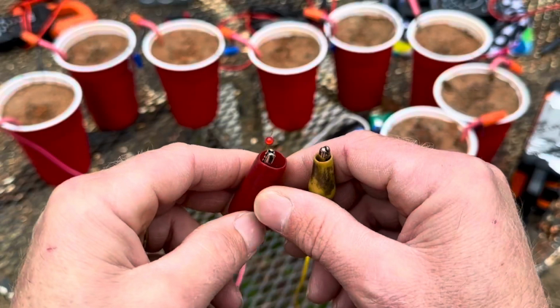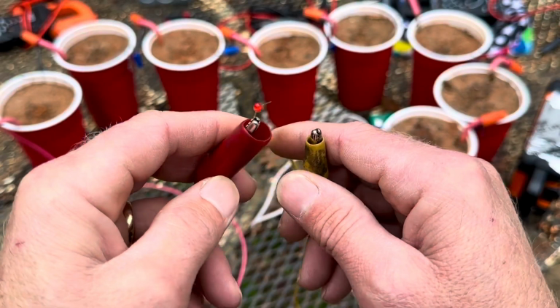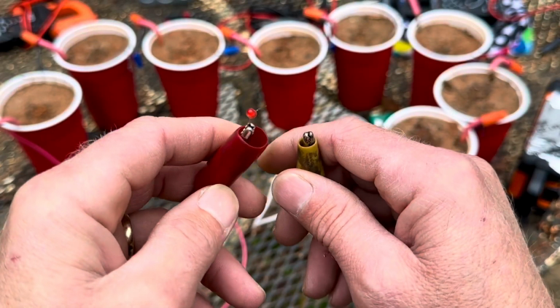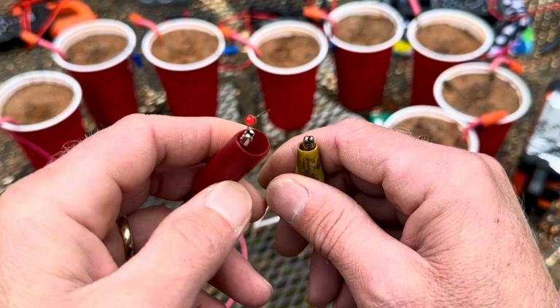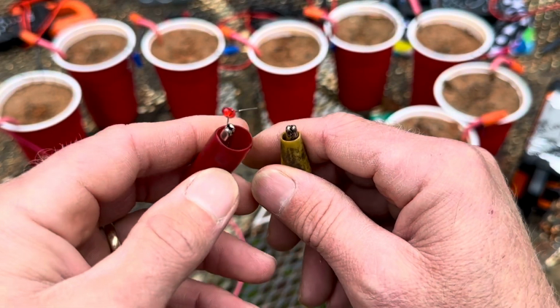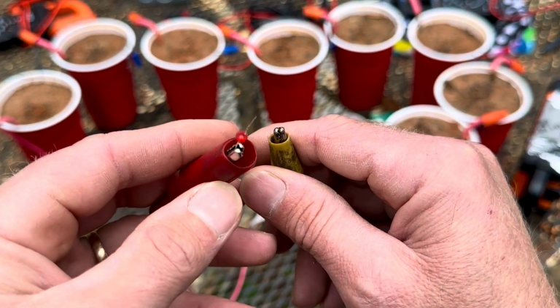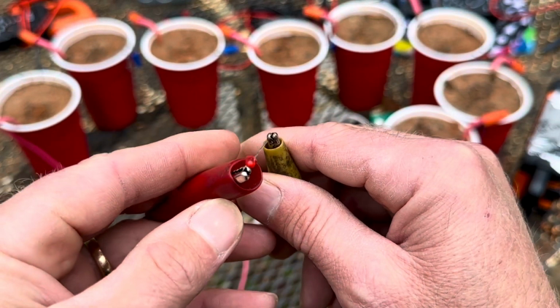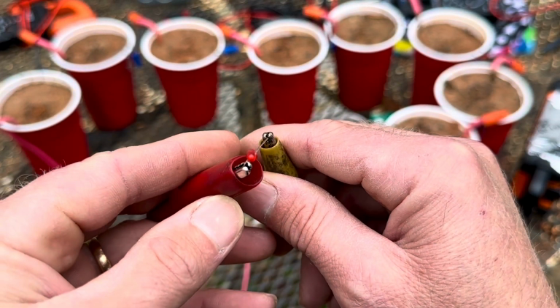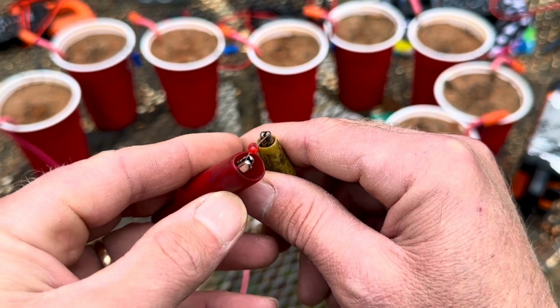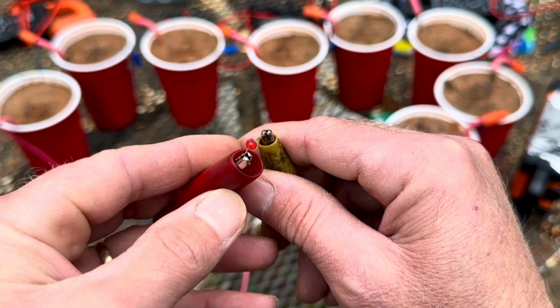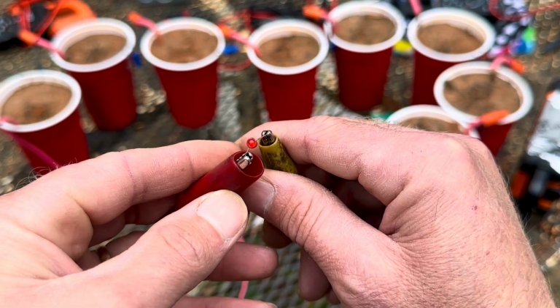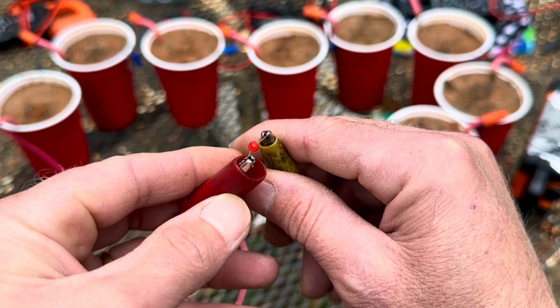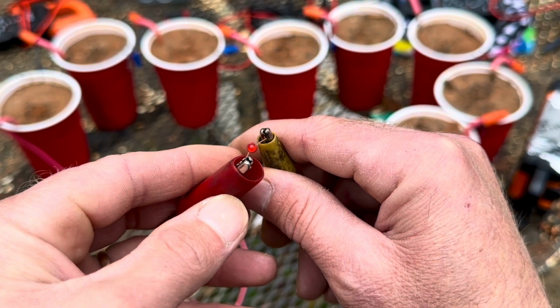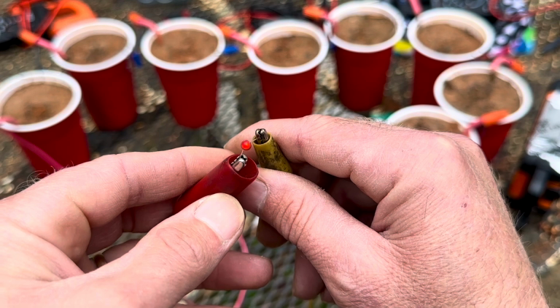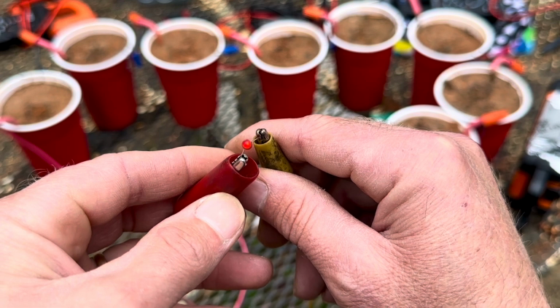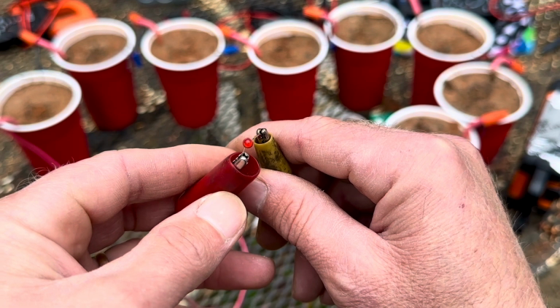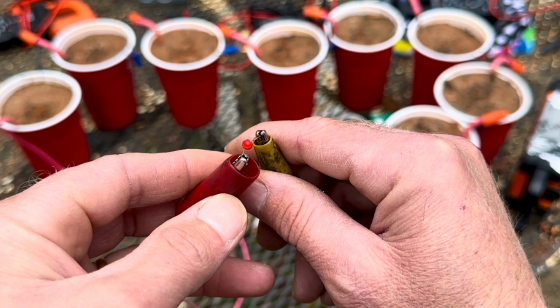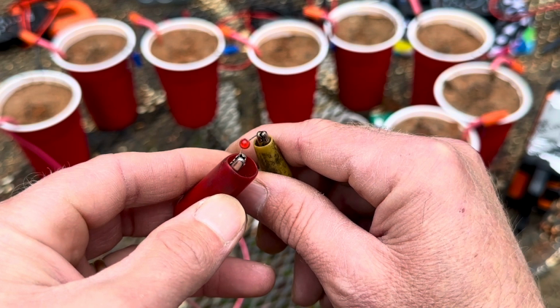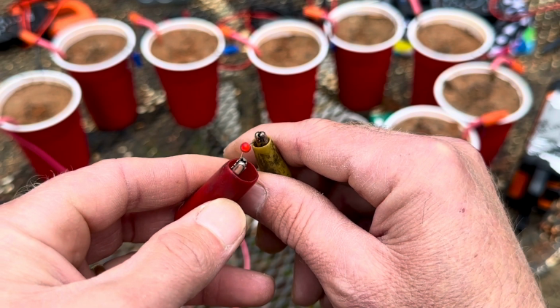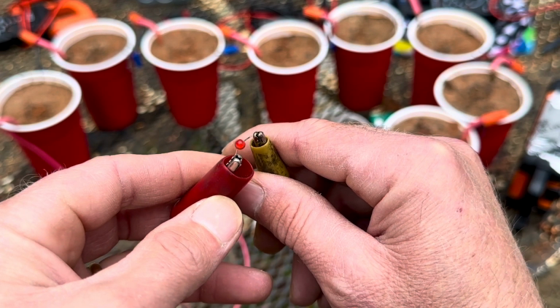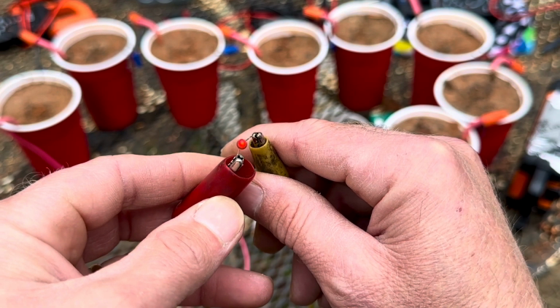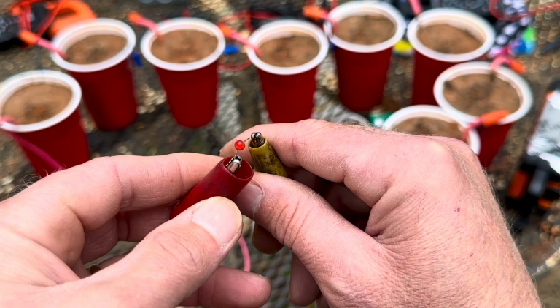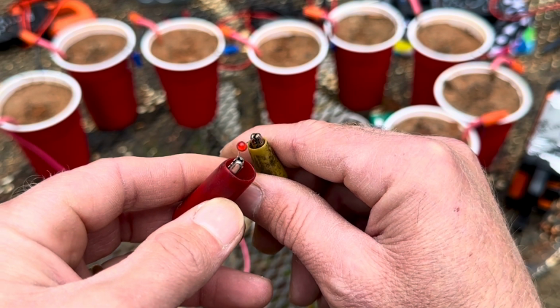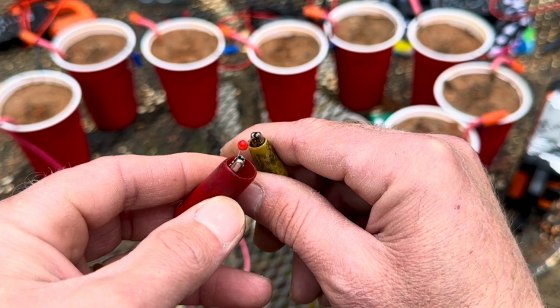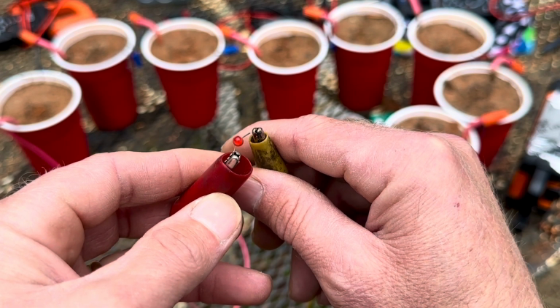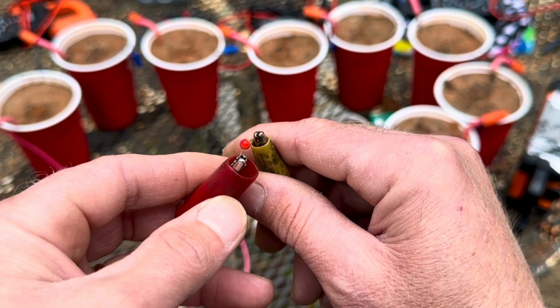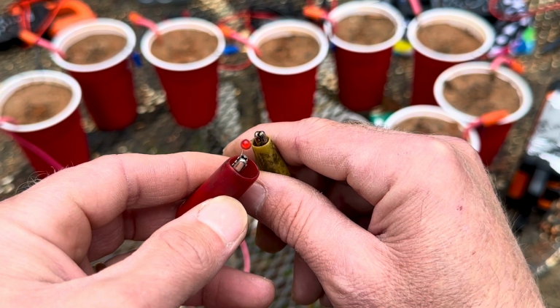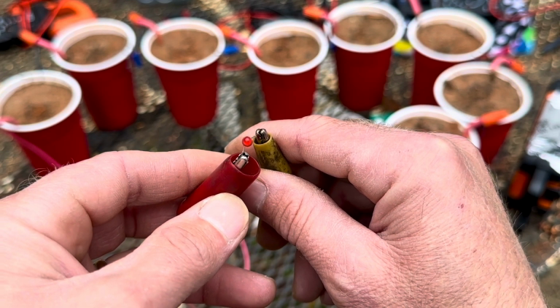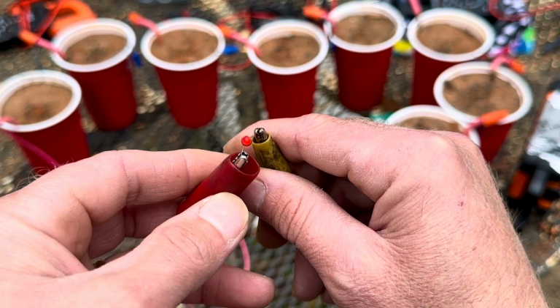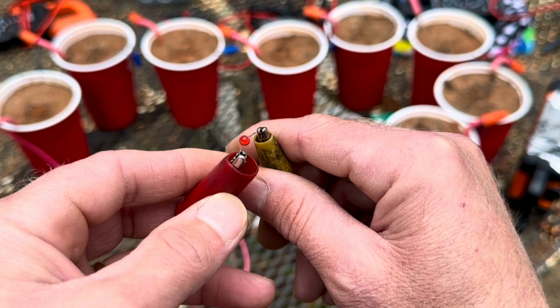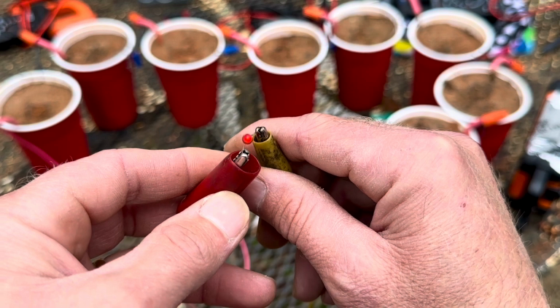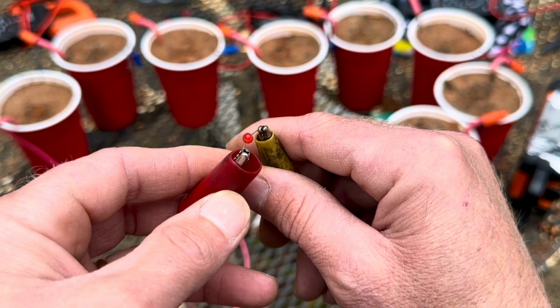One more thing before I tear it apart — of course you want a demonstration with some light. See it? Yep, it lights an LED. Of course — who would expect it to? See that?